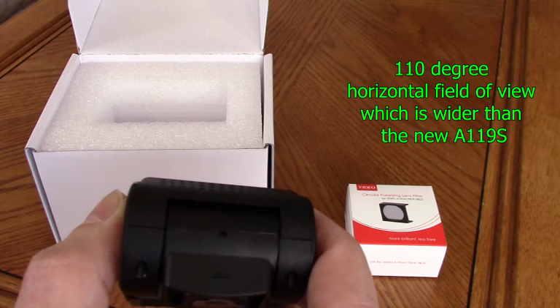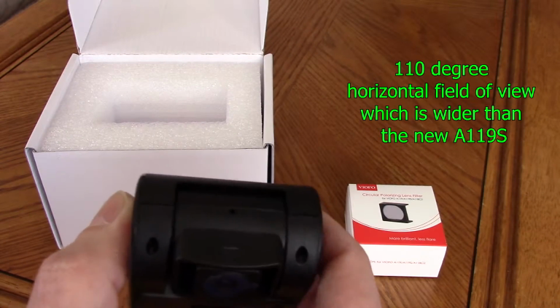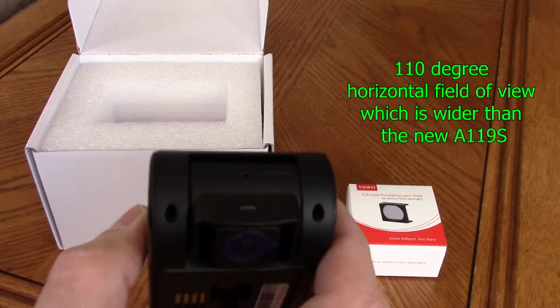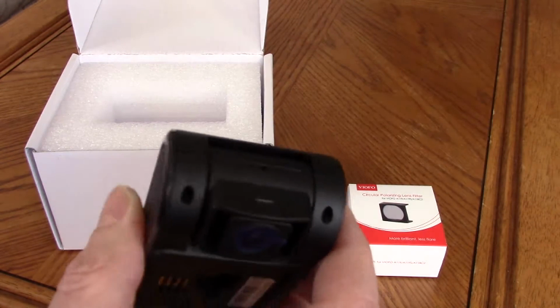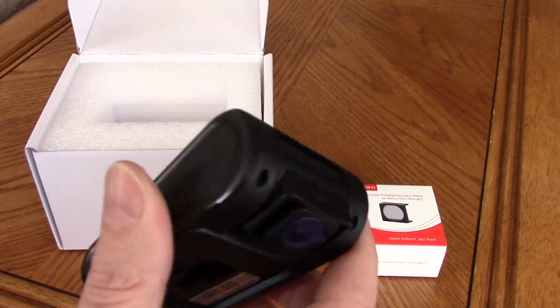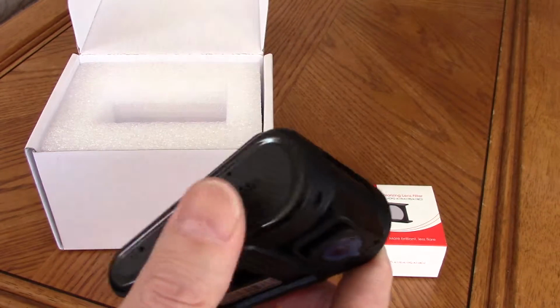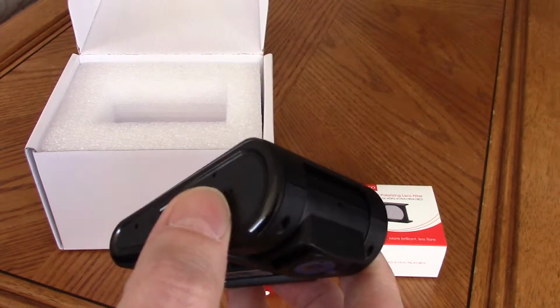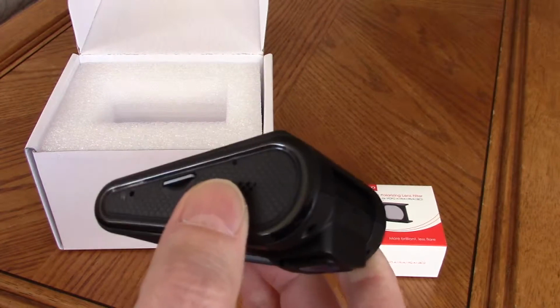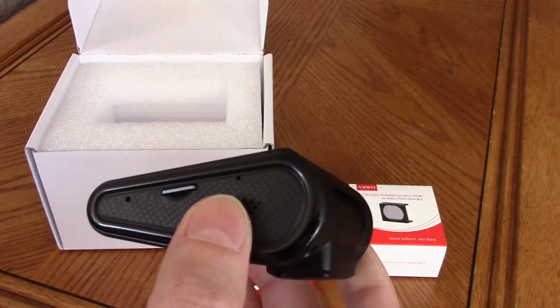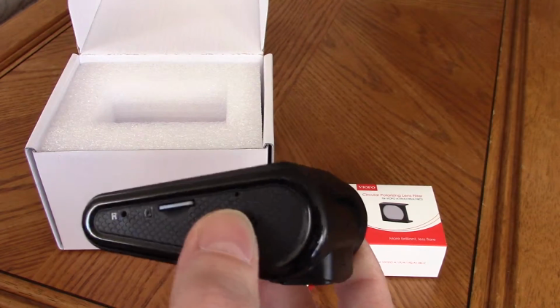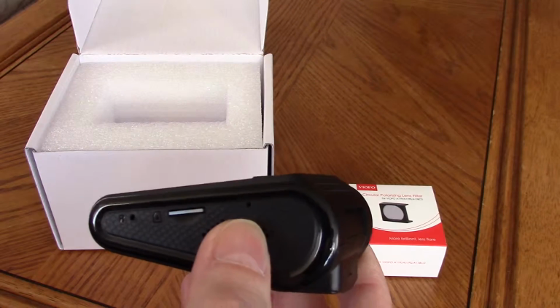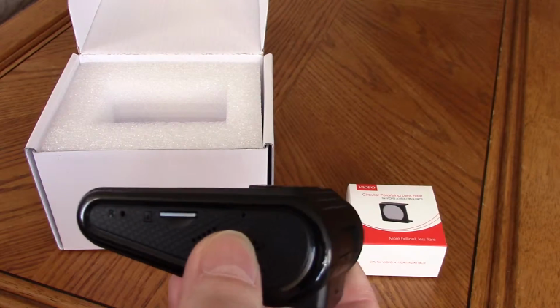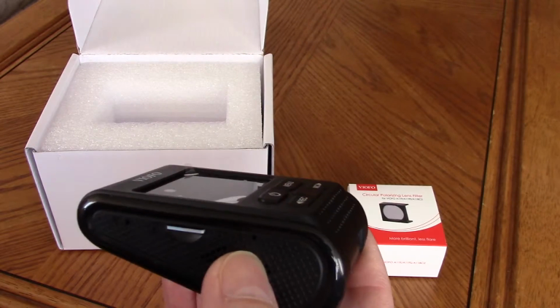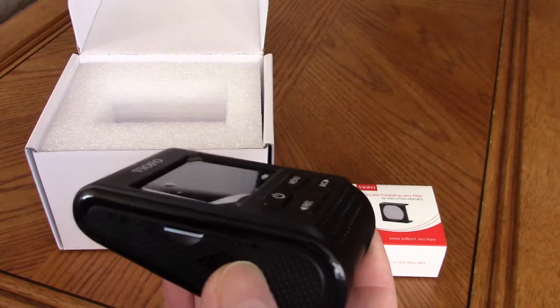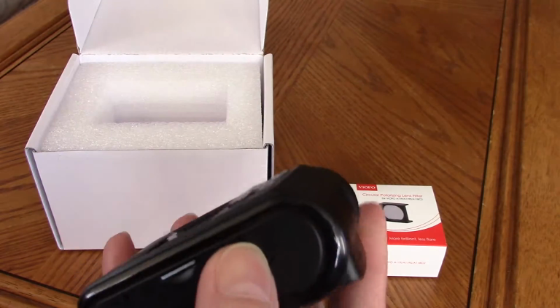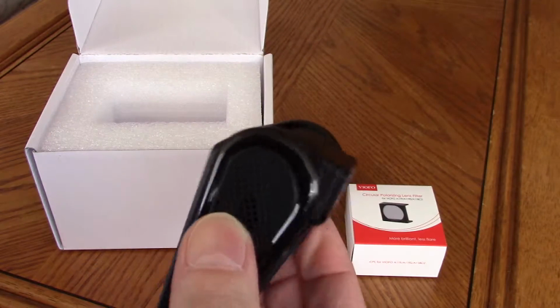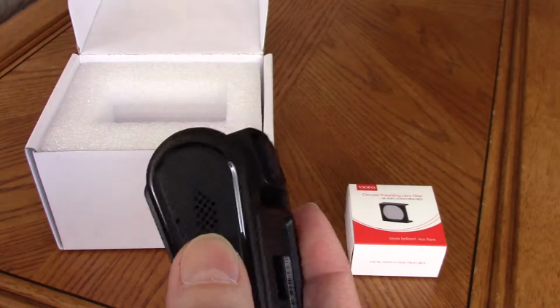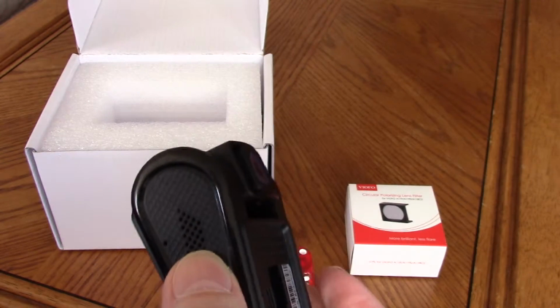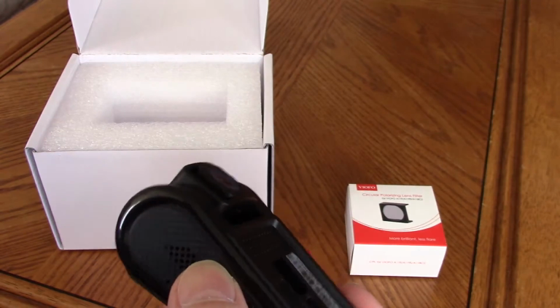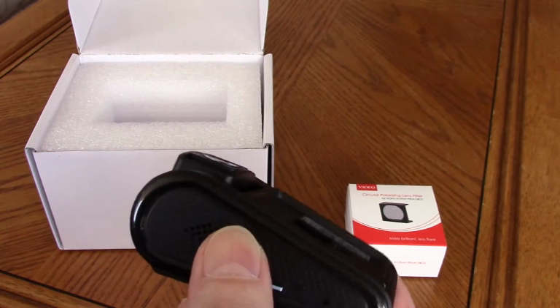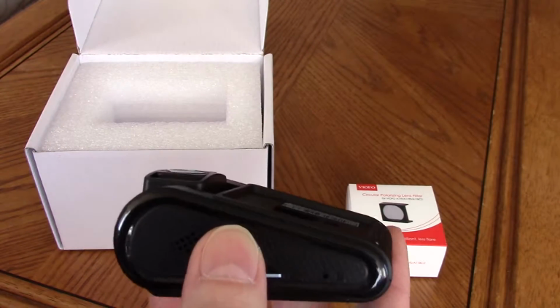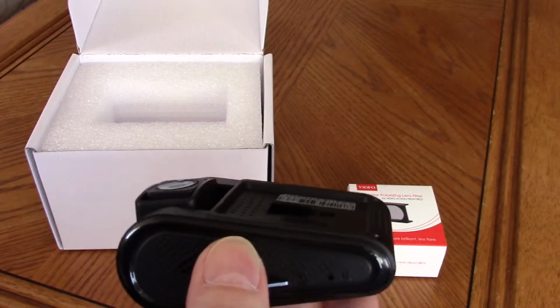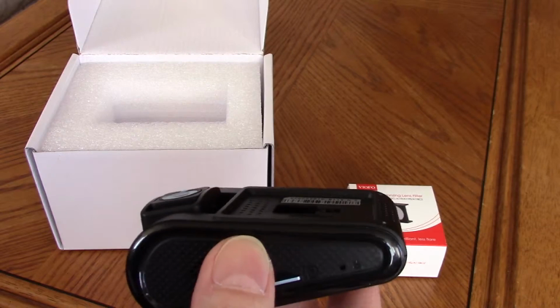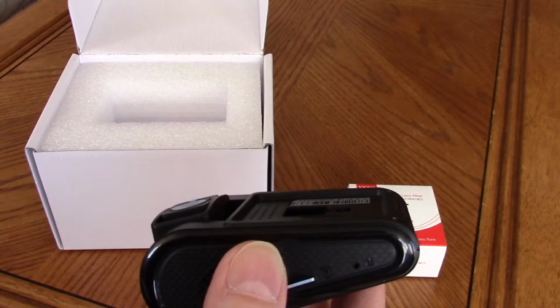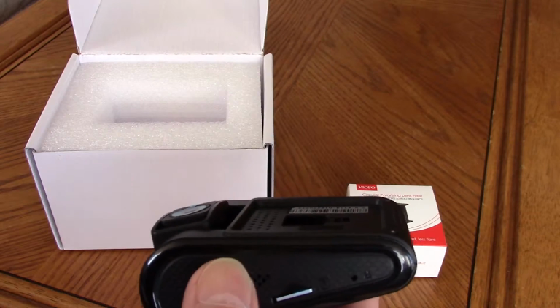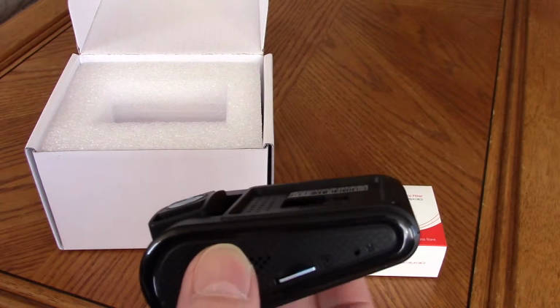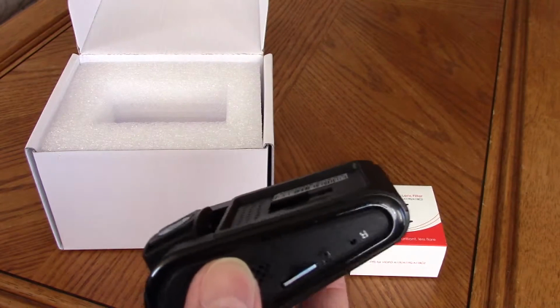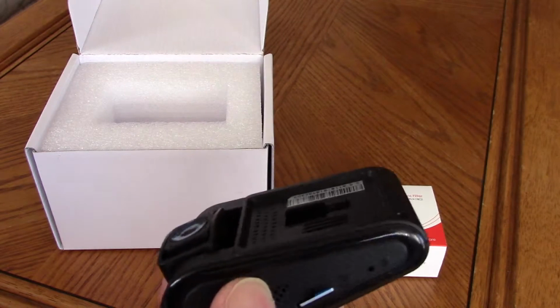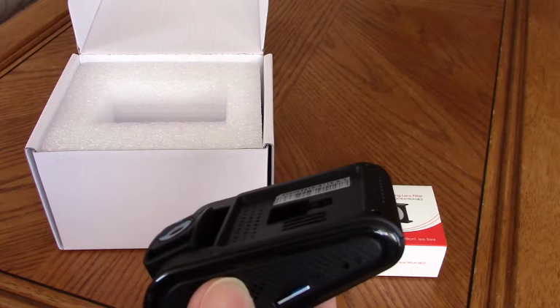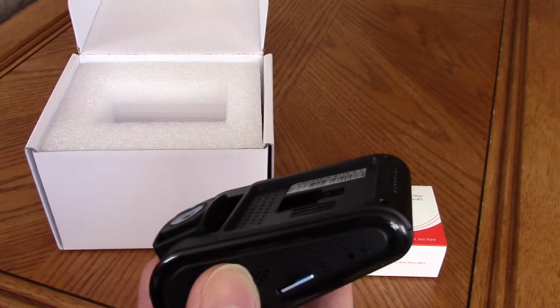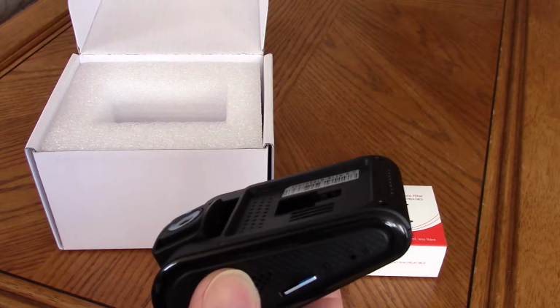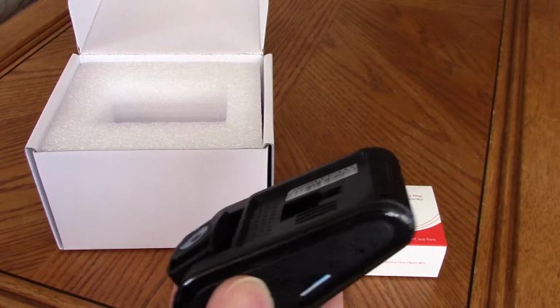The wedge-shaped design allows mounting higher up the windshield. It contains a G-sensor and uses a capacitor rather than a battery.